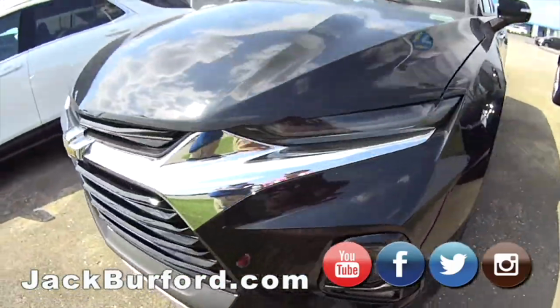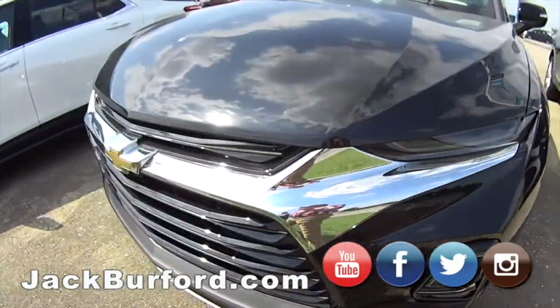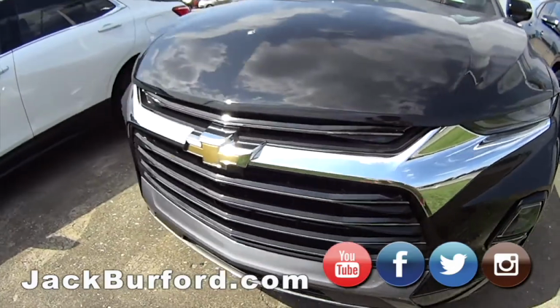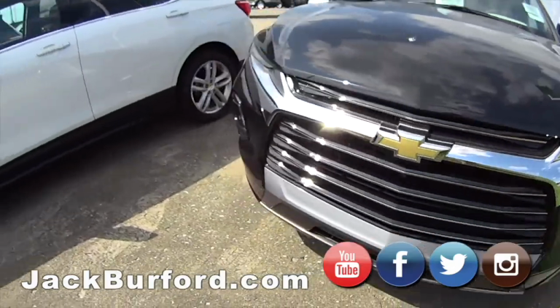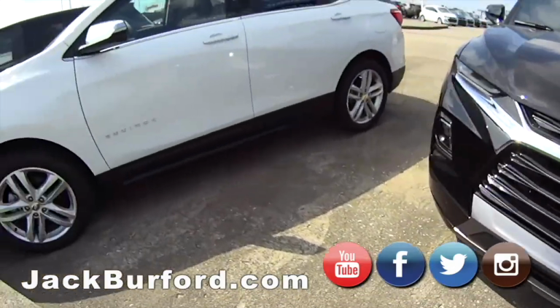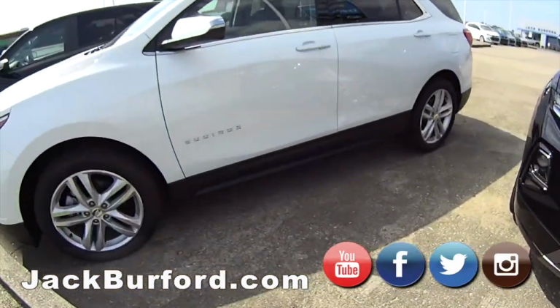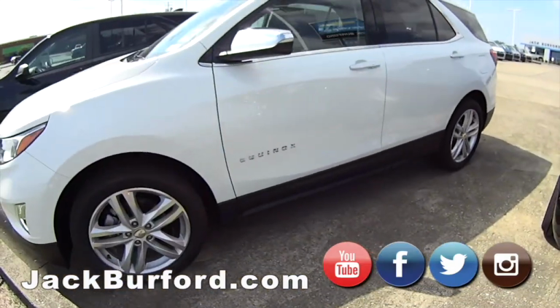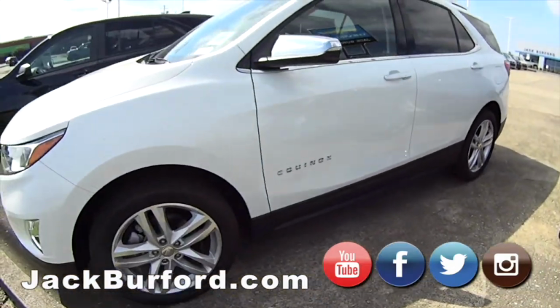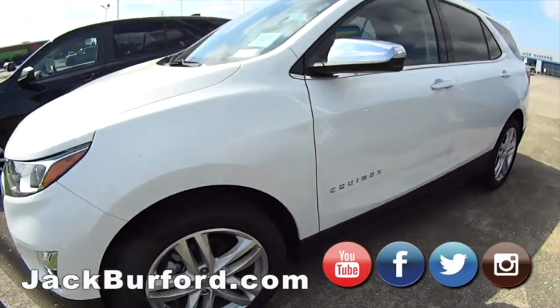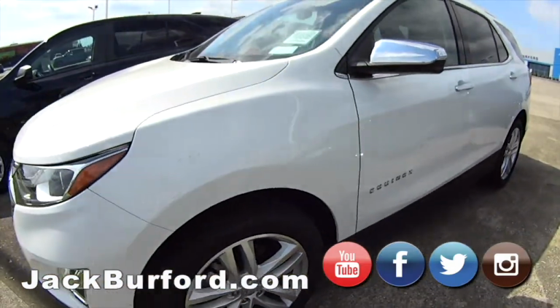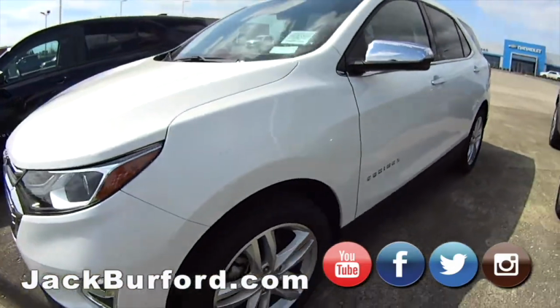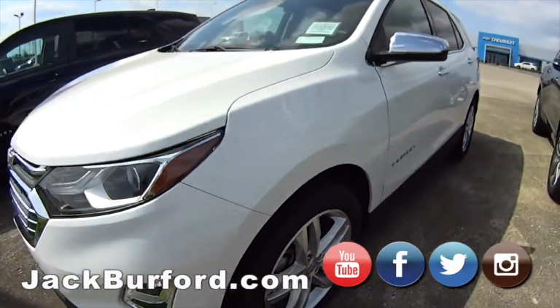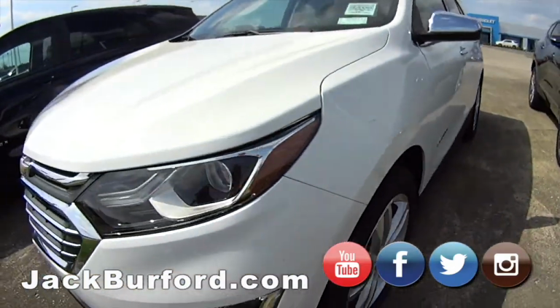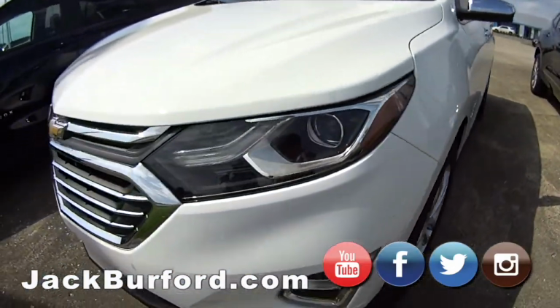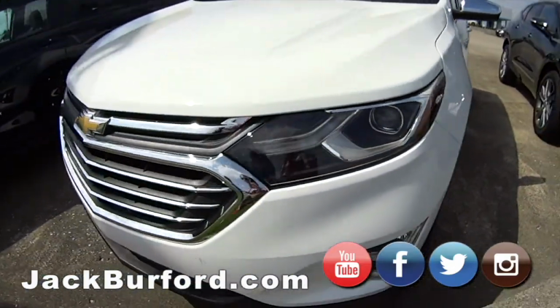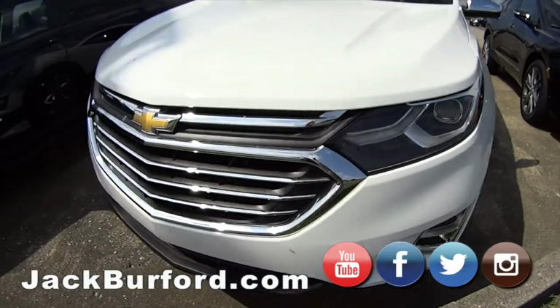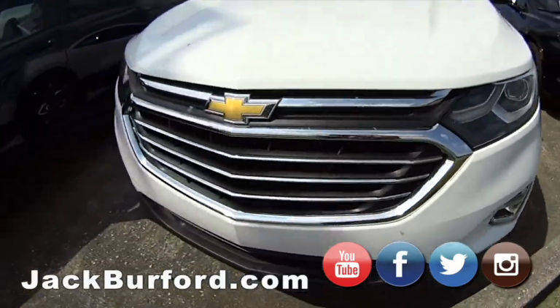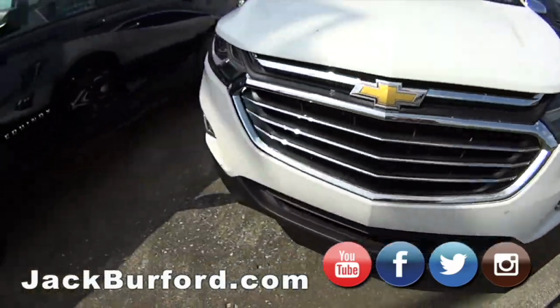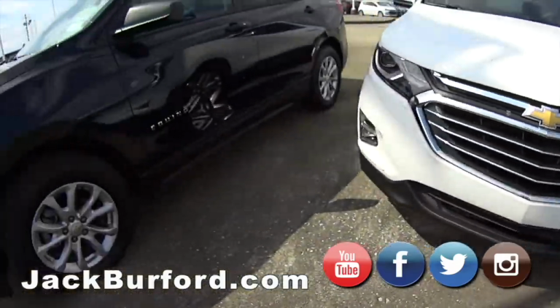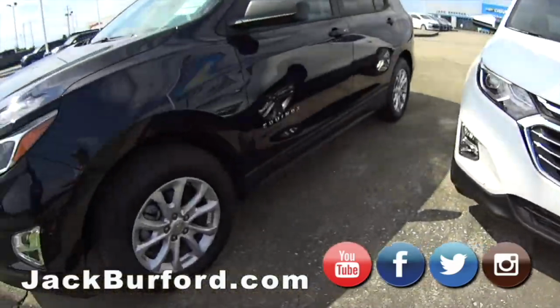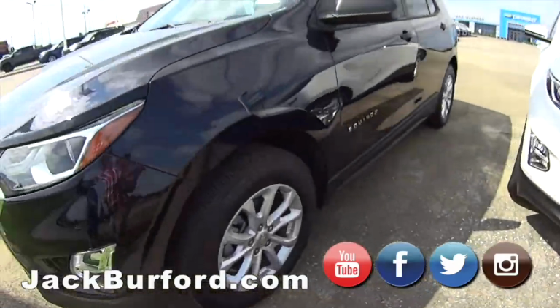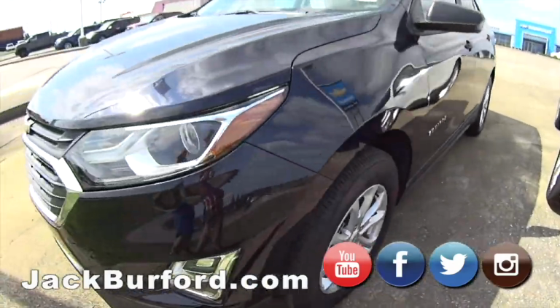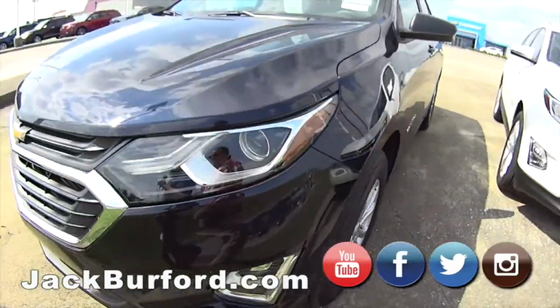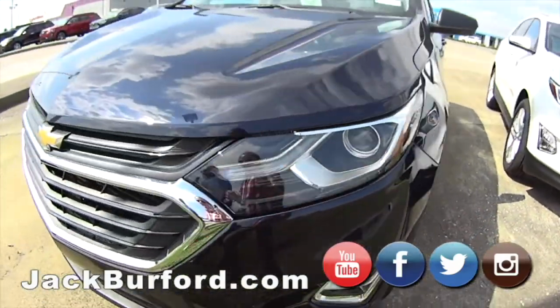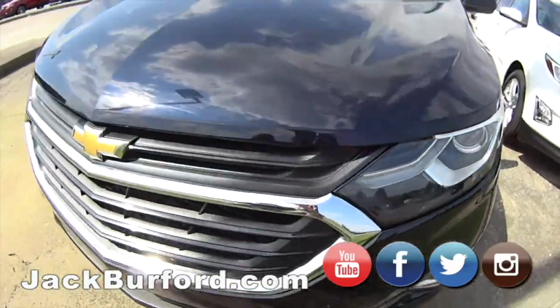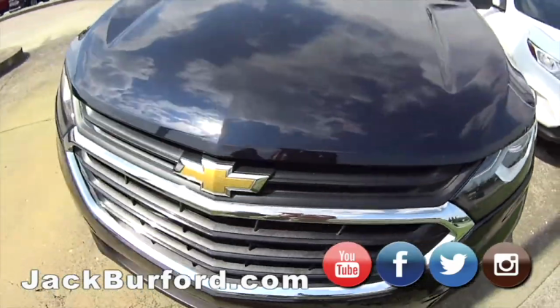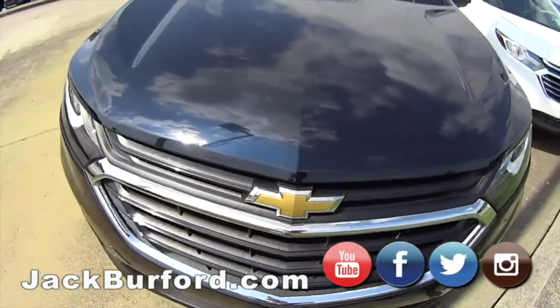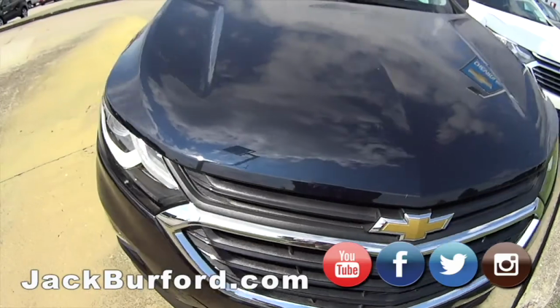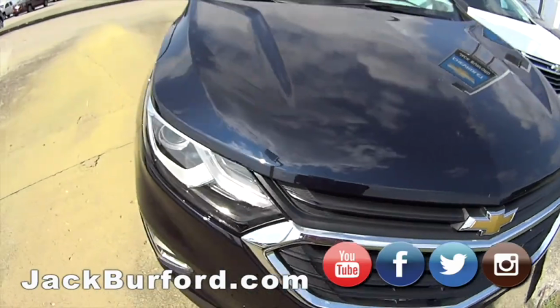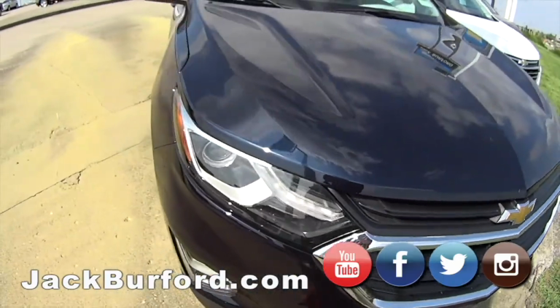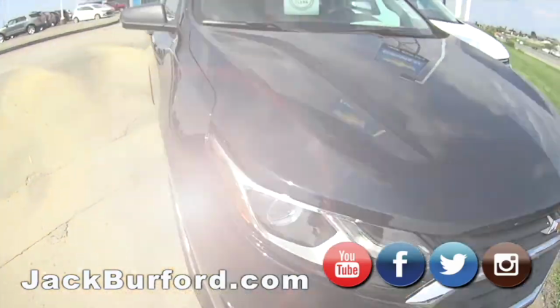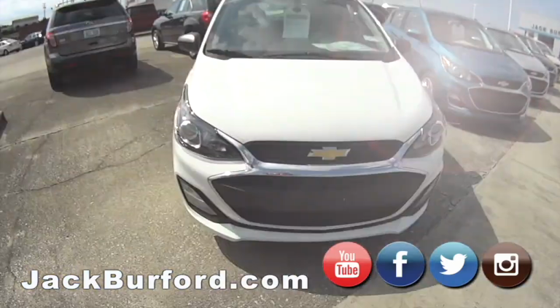Then we've got some more Equinoxes down here. This first white one right here — that's a Premier Equinox, front-wheel drive, super great car. Then we have a LT front-wheel drive. Check it out, folks.